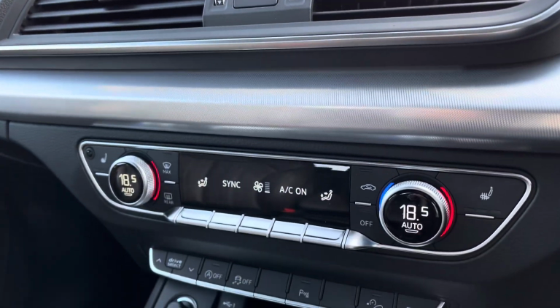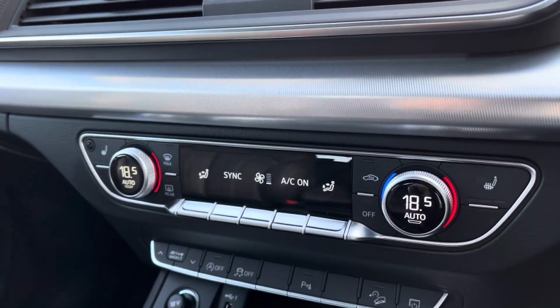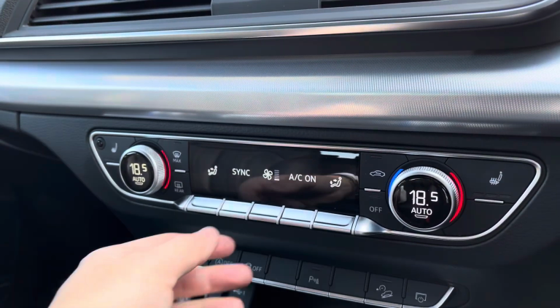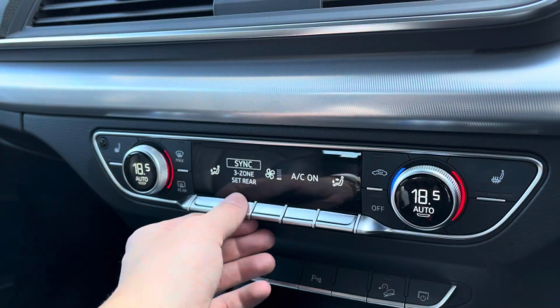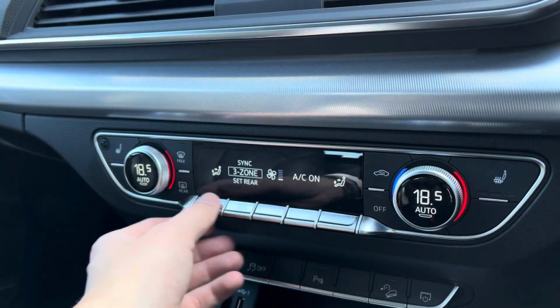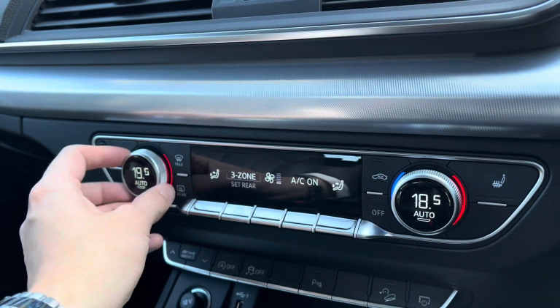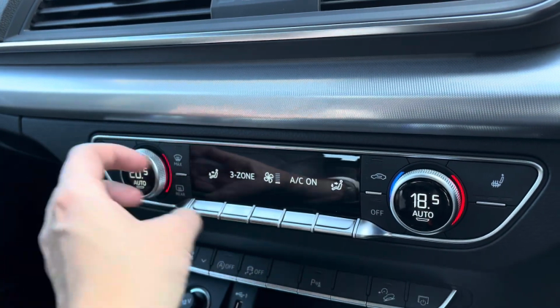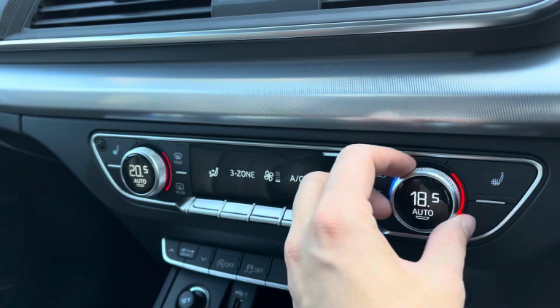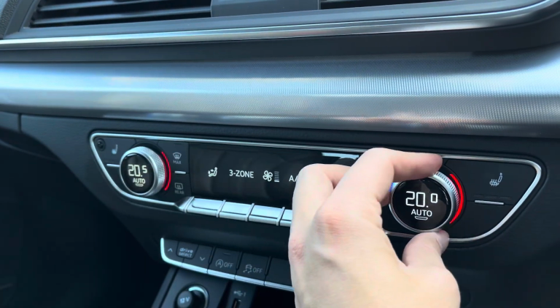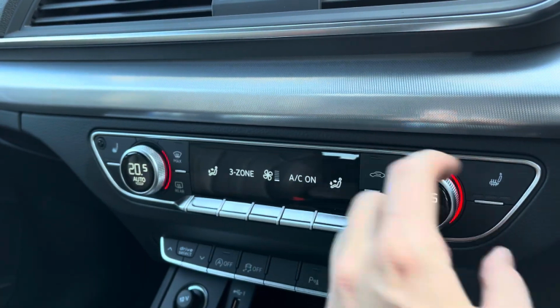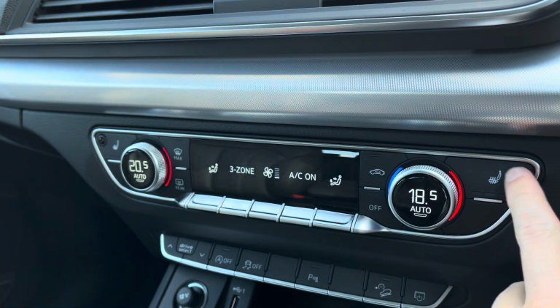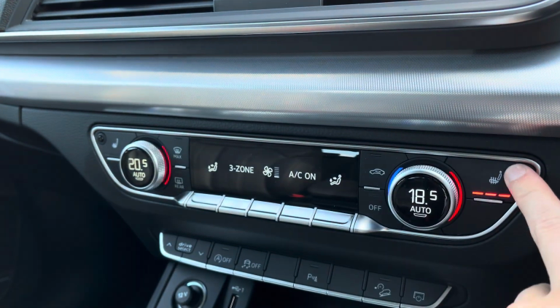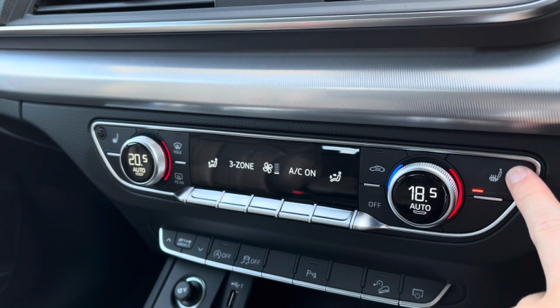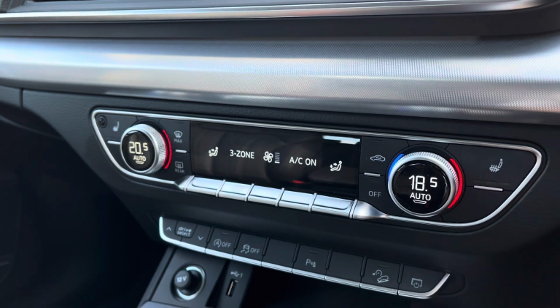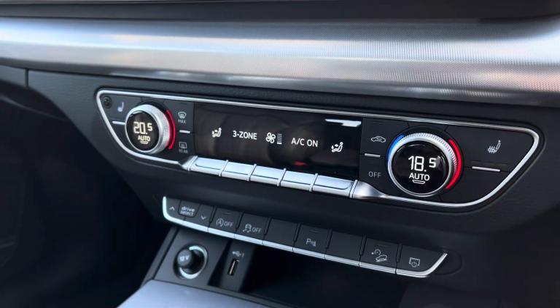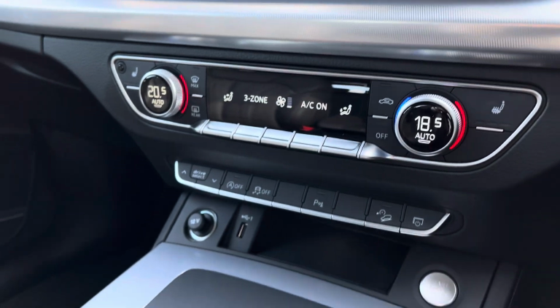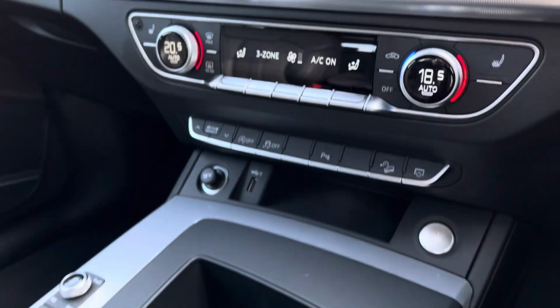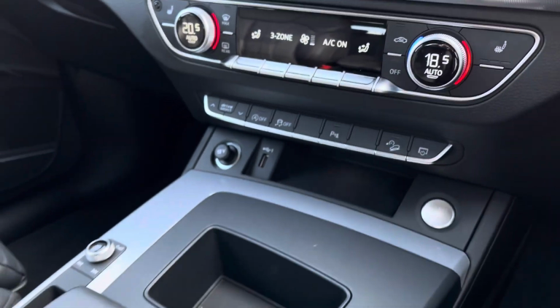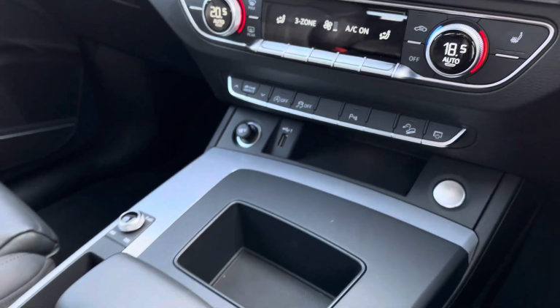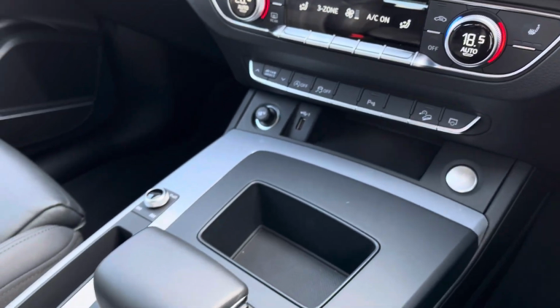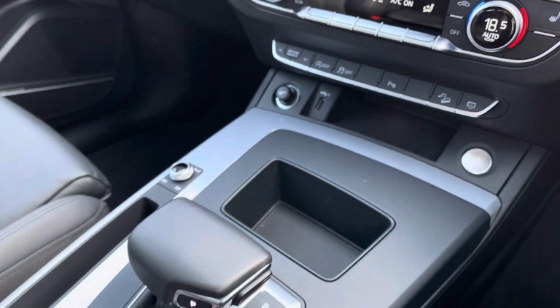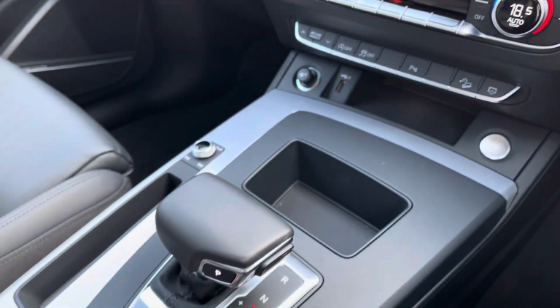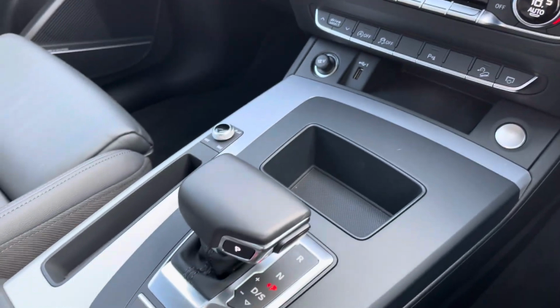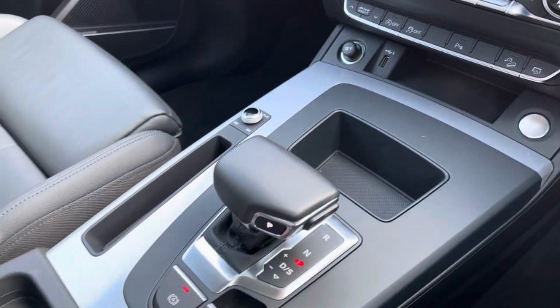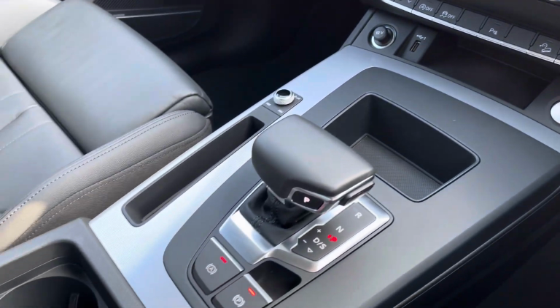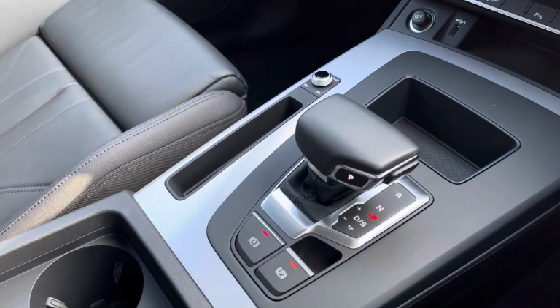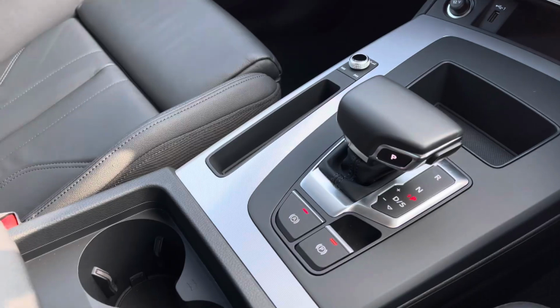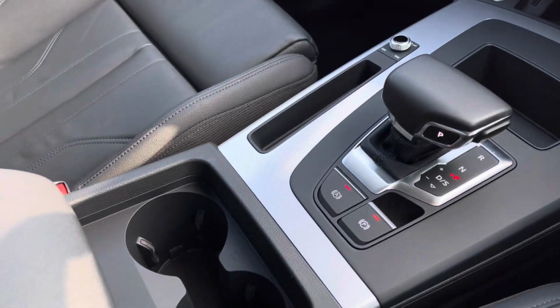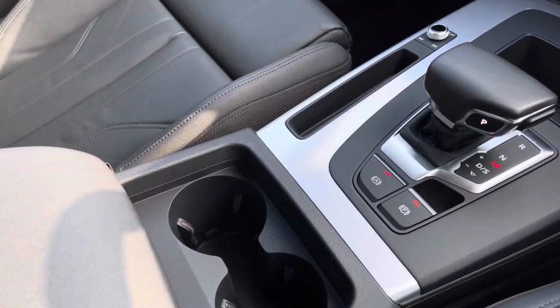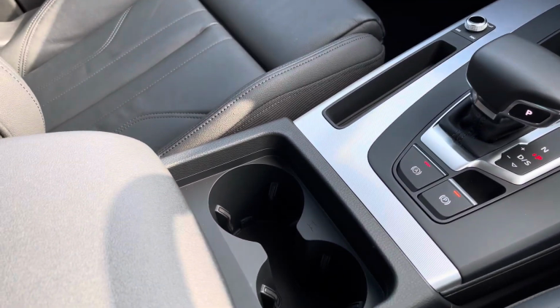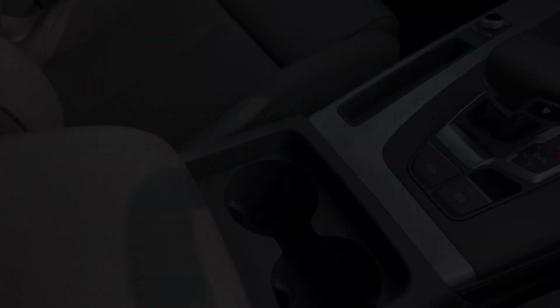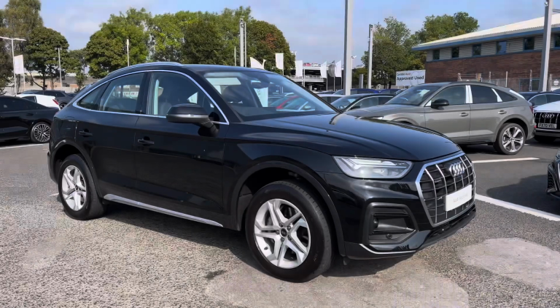Moving down, you've got three-zone climate control — dual zone in the front, and rear passengers have their own as well. Front heated seats, start-stop, S-Tronic gearbox that's fantastic, and your leather centre armrest with storage underneath.